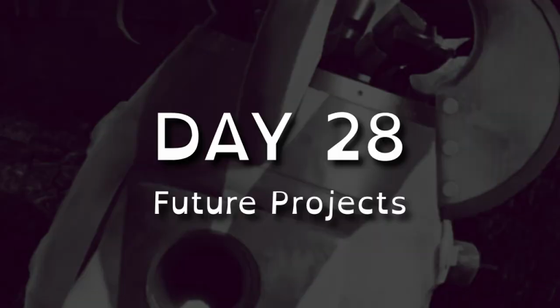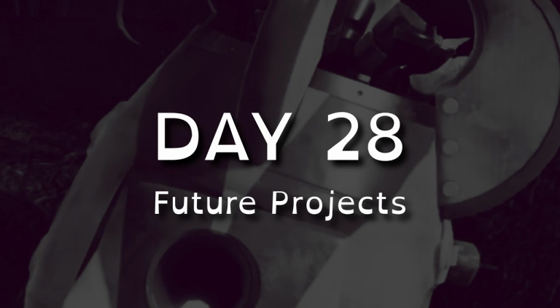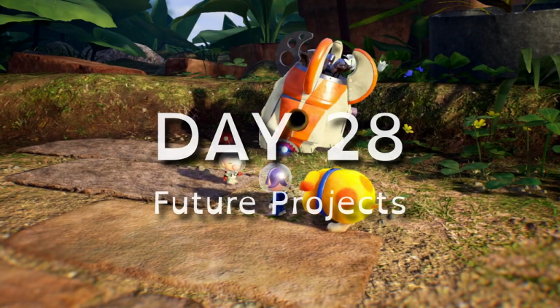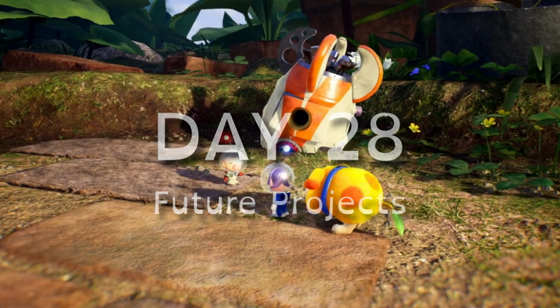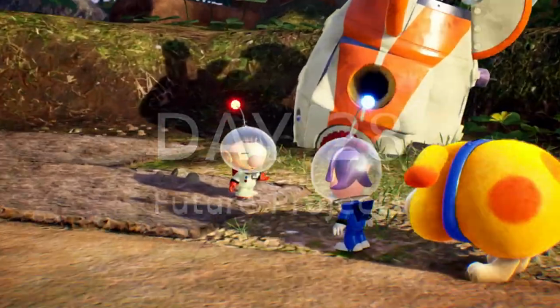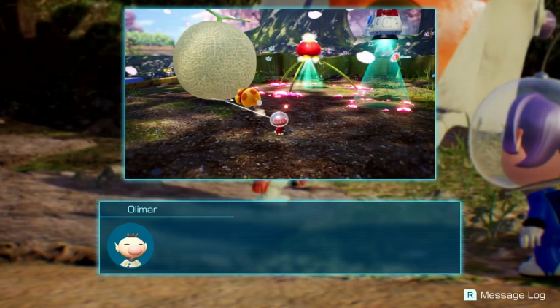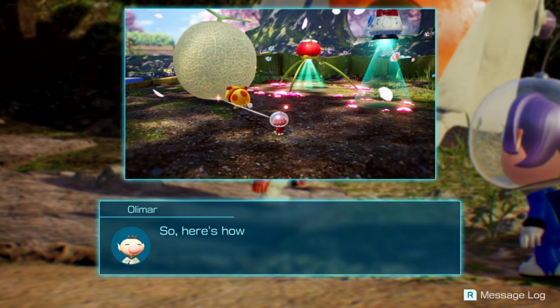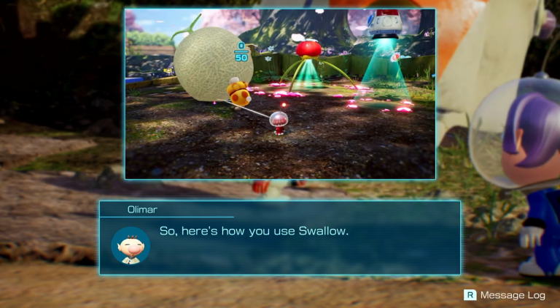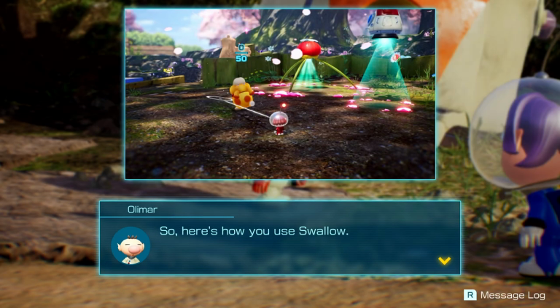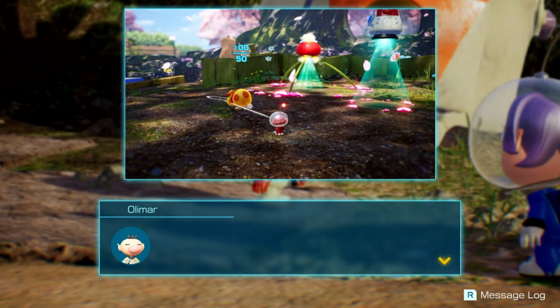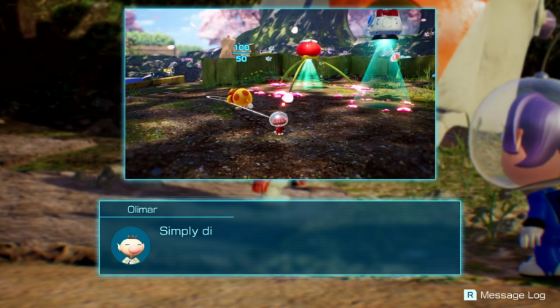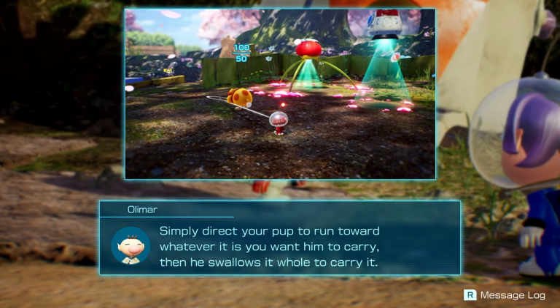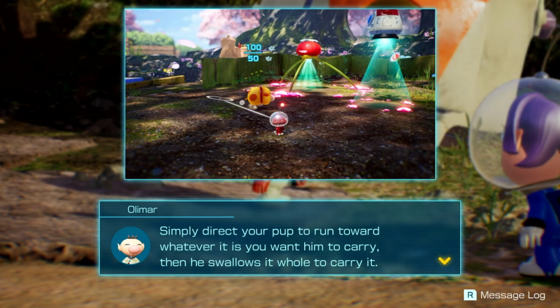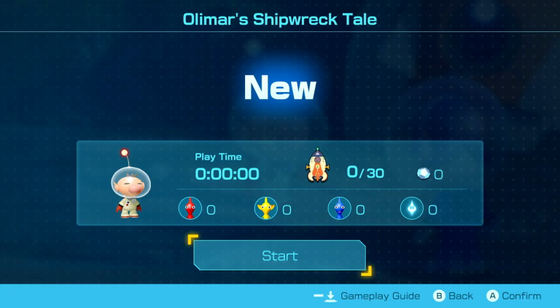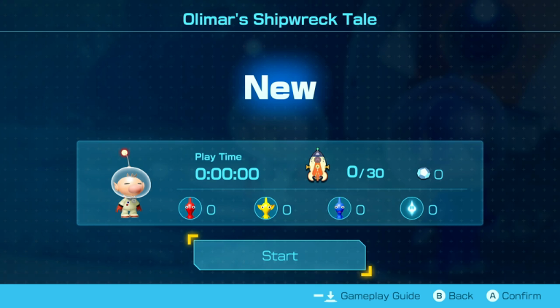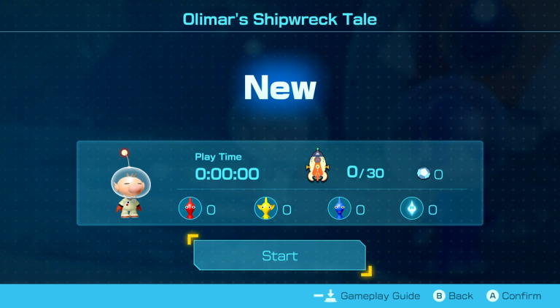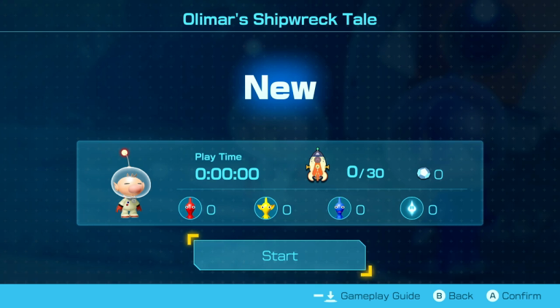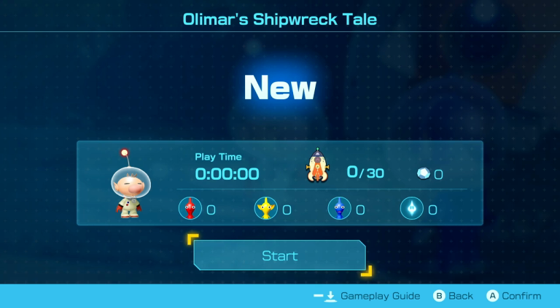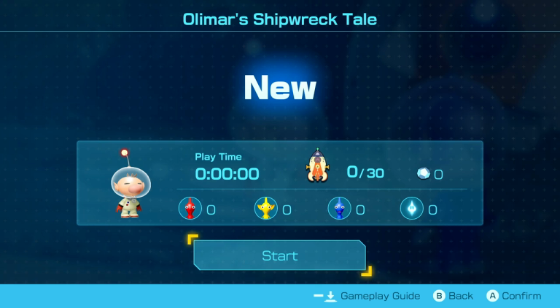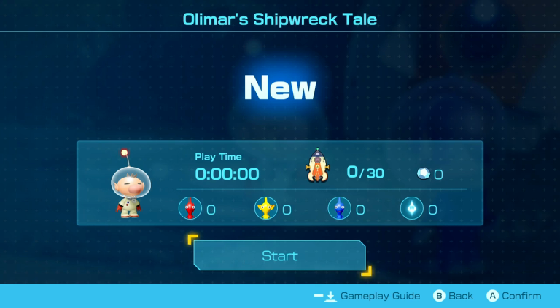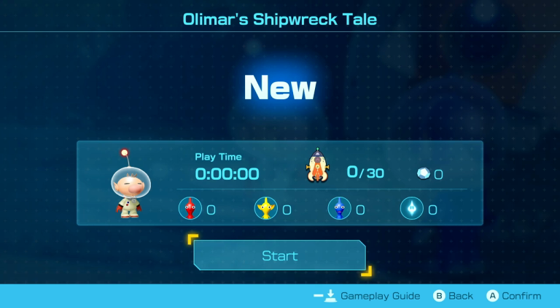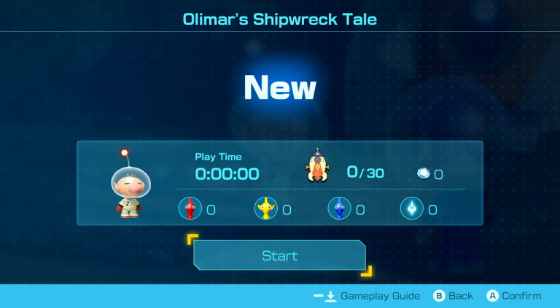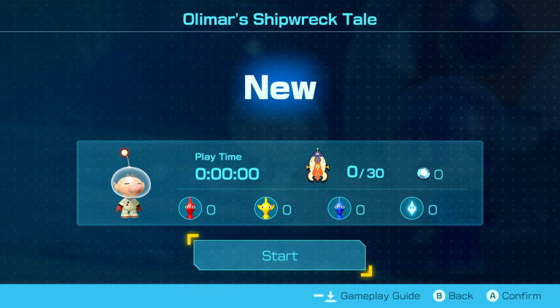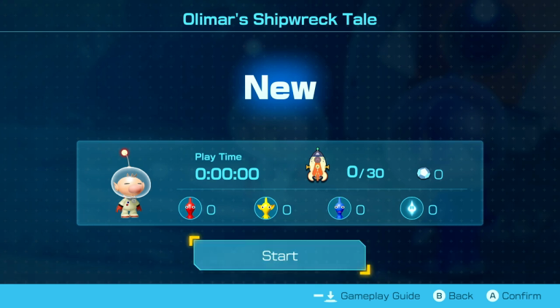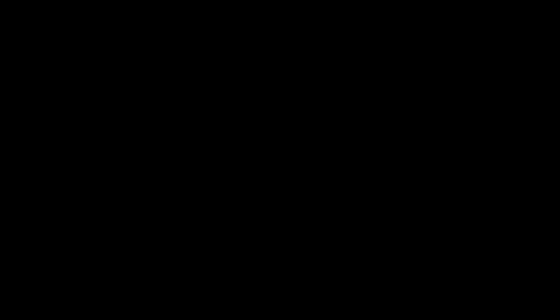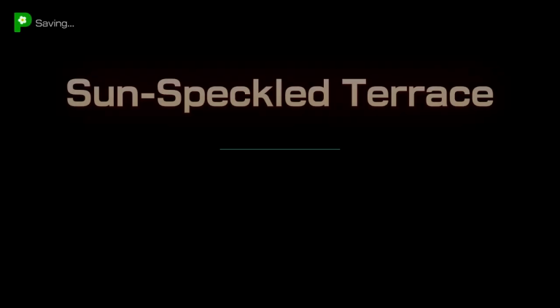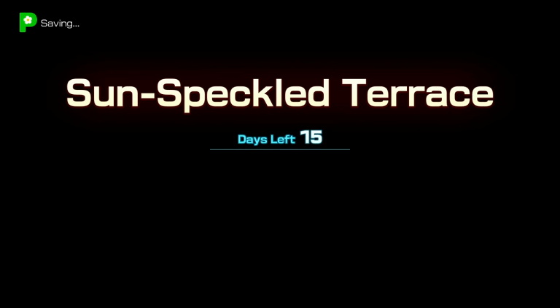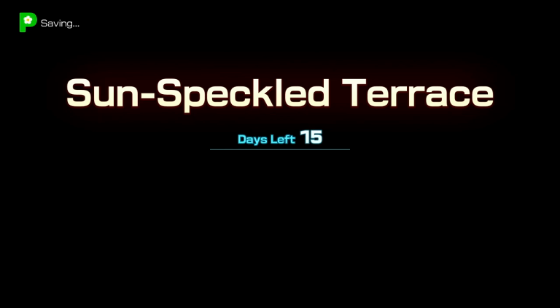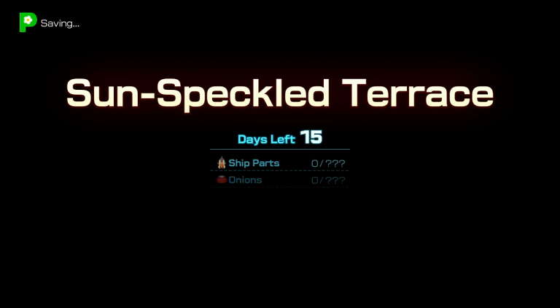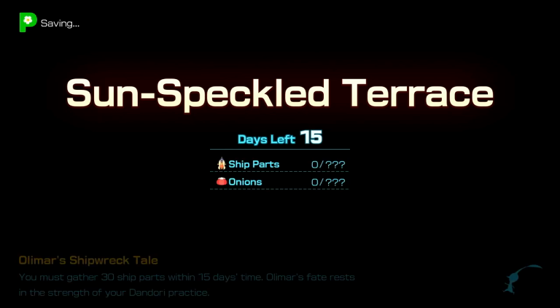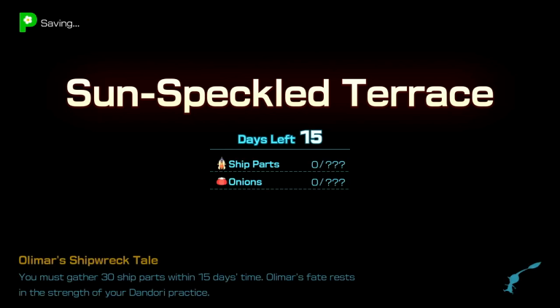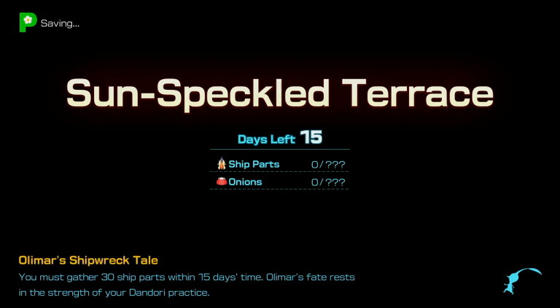We should check on Glumbo. Whoa, Olimar just taught me how to swallow. Now he wants to tell me the tale of how he shipwrecked on this planet, and it's actually an entirely separate game mode story.